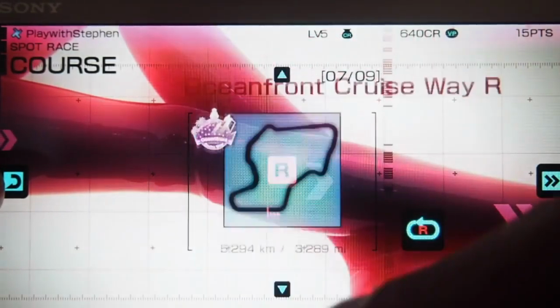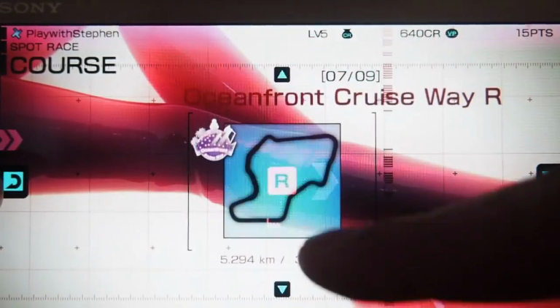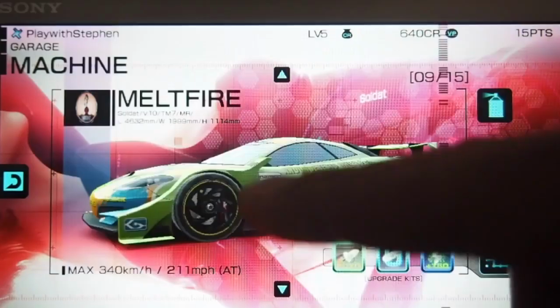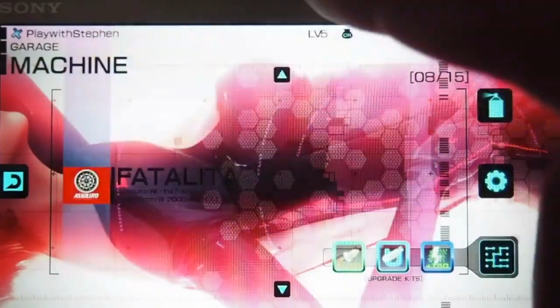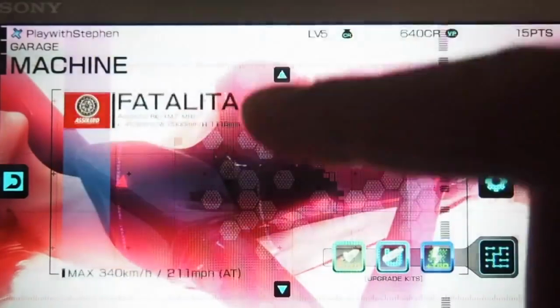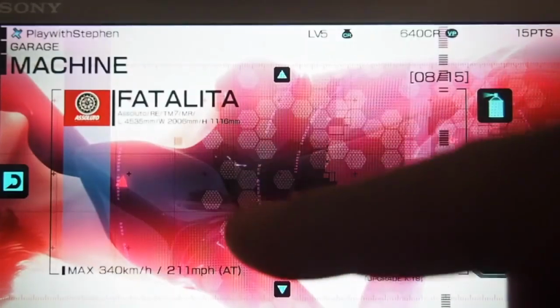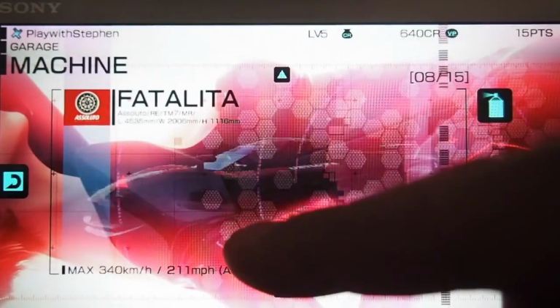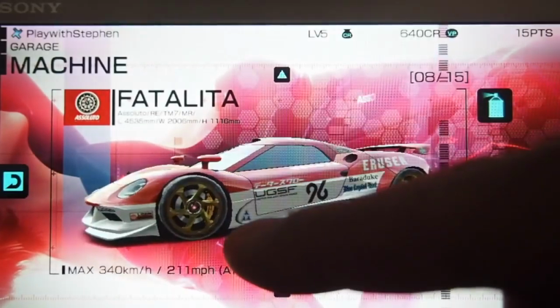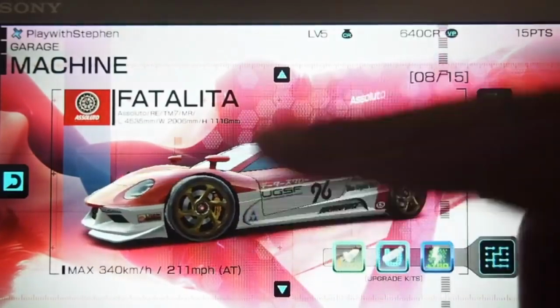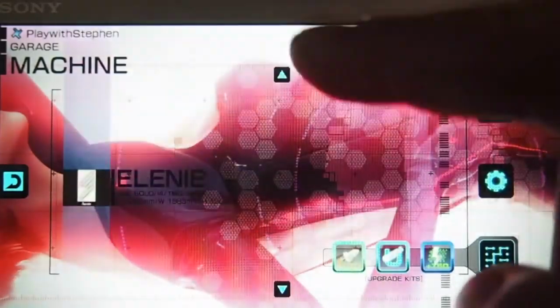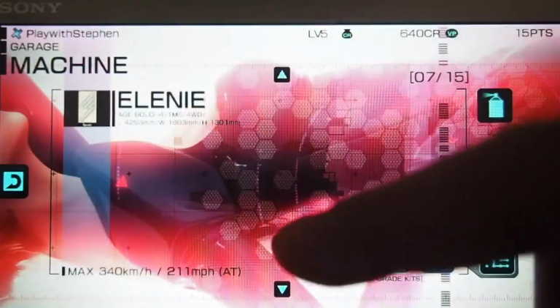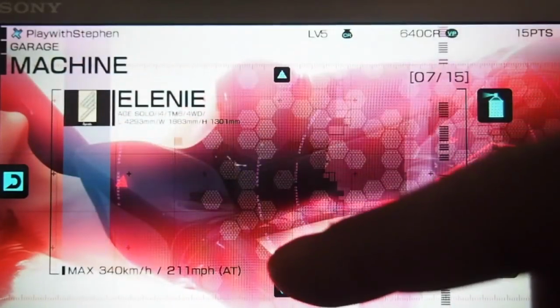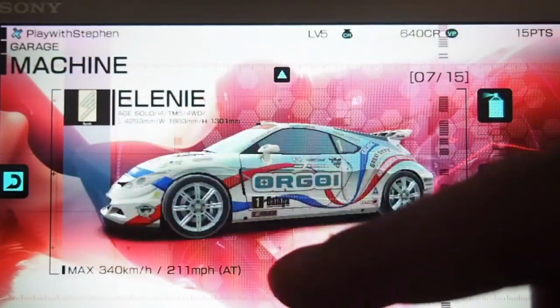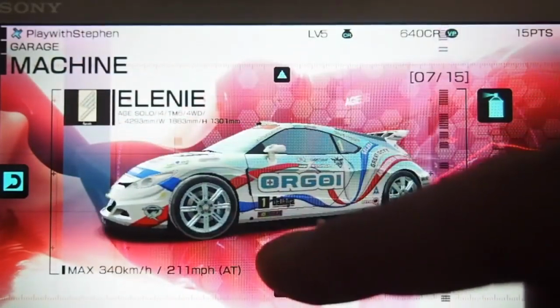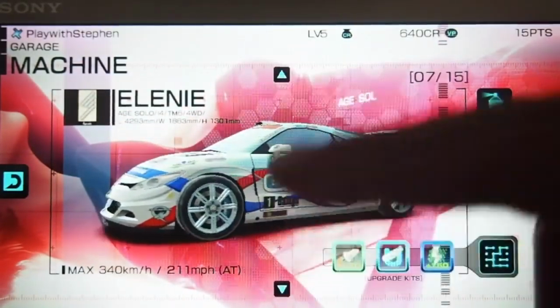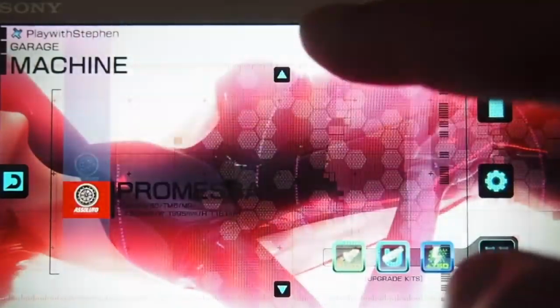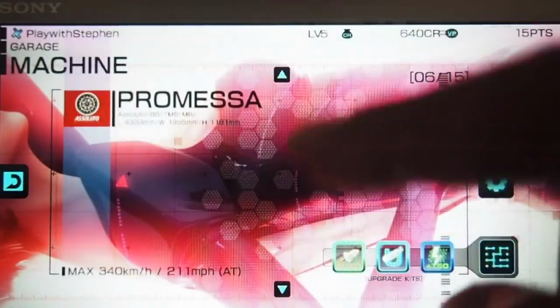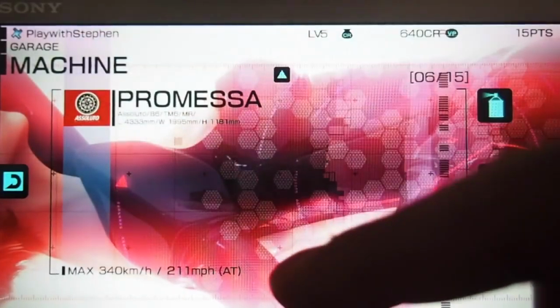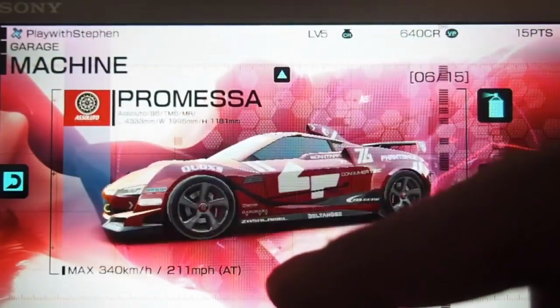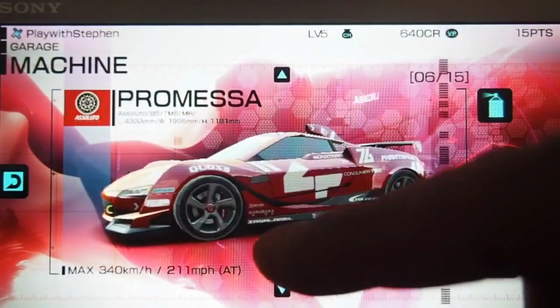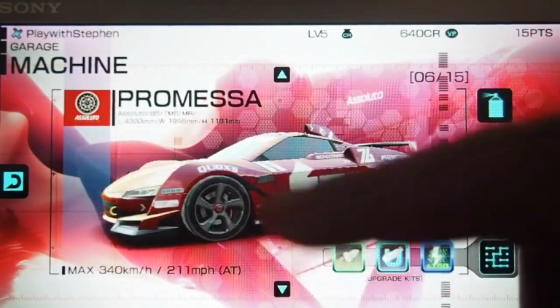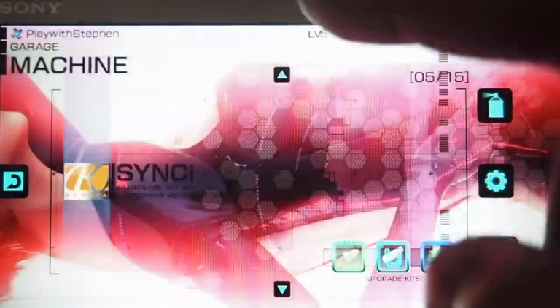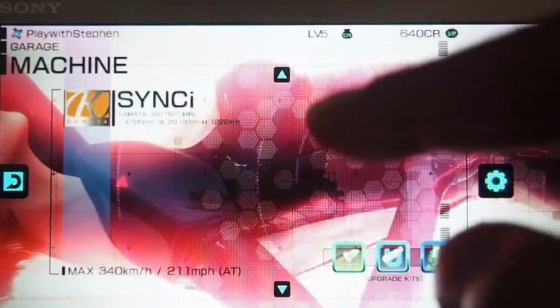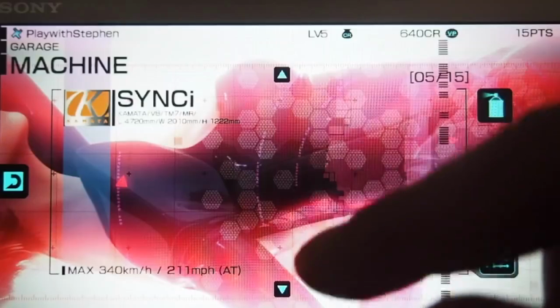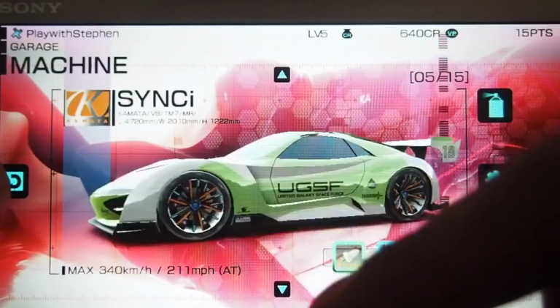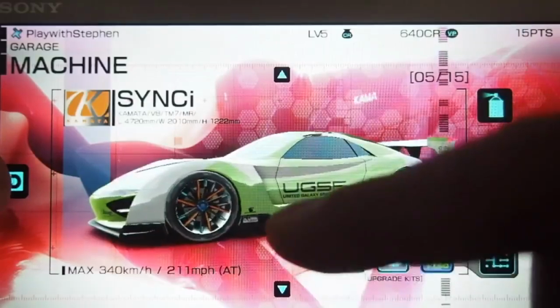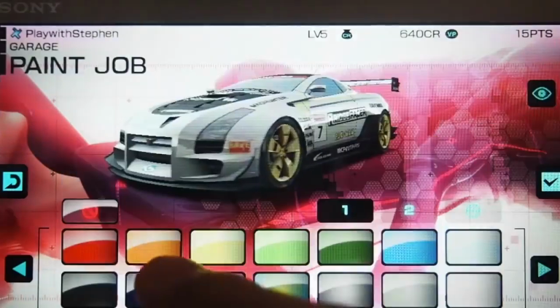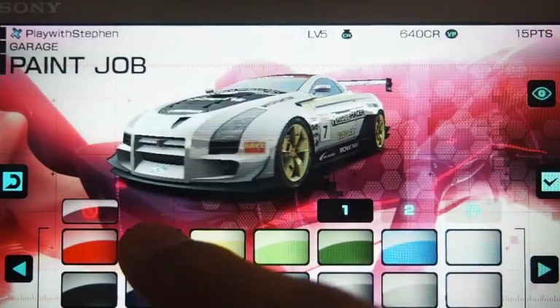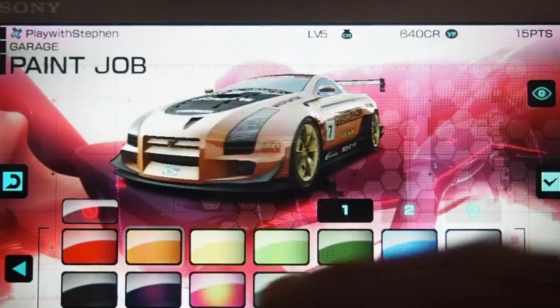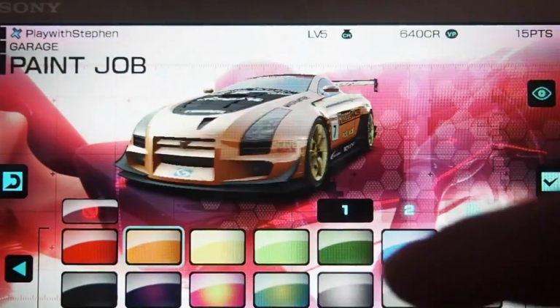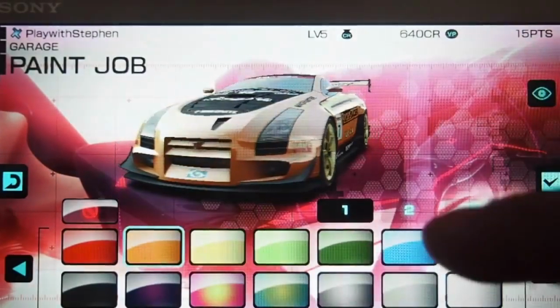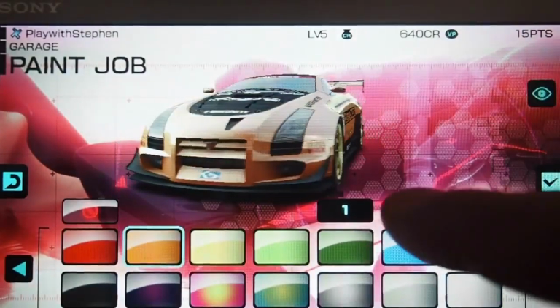The 13 cars that come packaged with the Ultimate Edition are unique enough from each other to develop player preferences. Design customization, however, is limited to palette swaps.